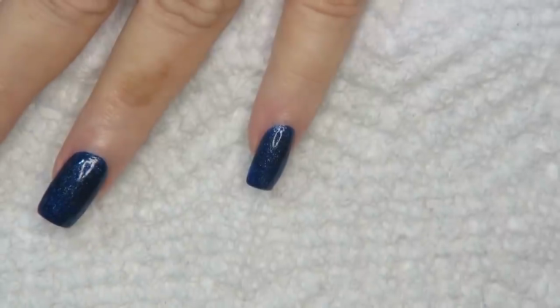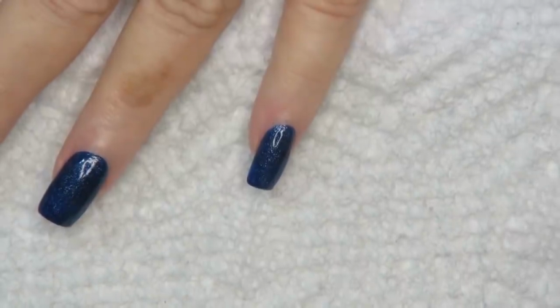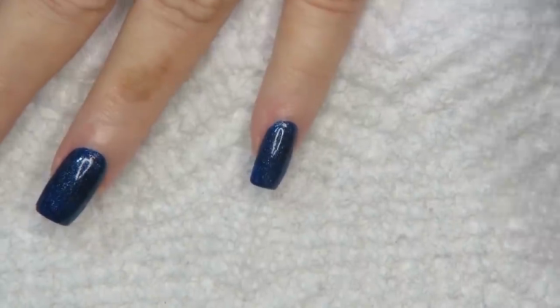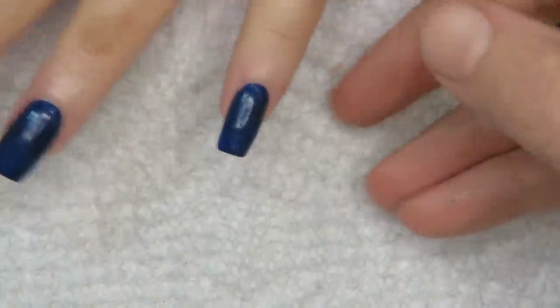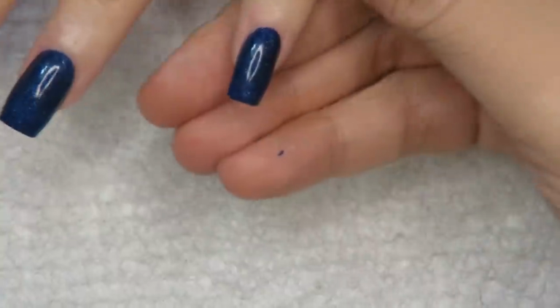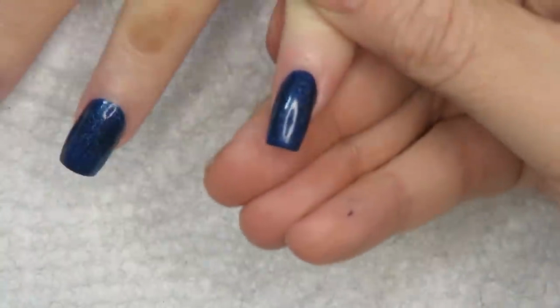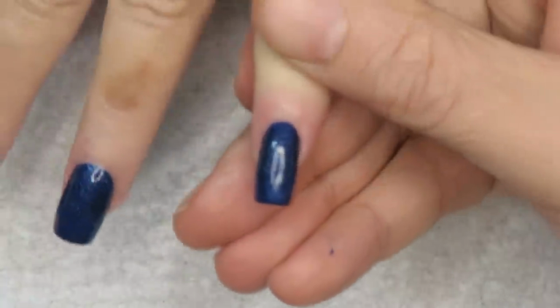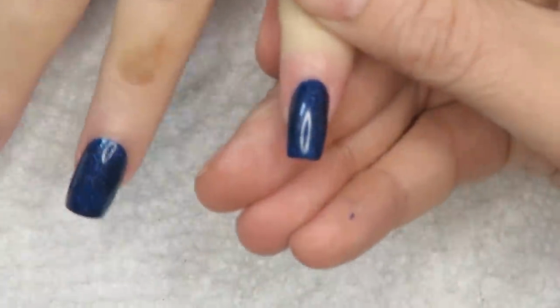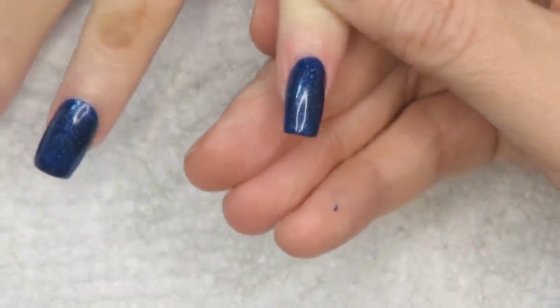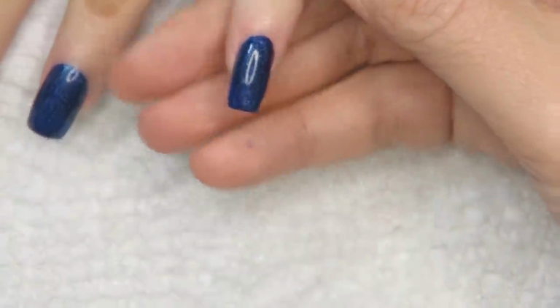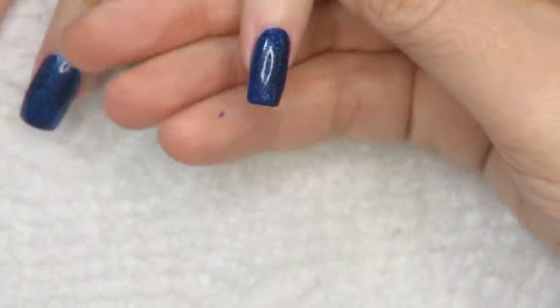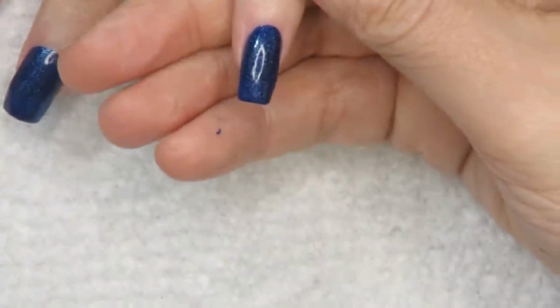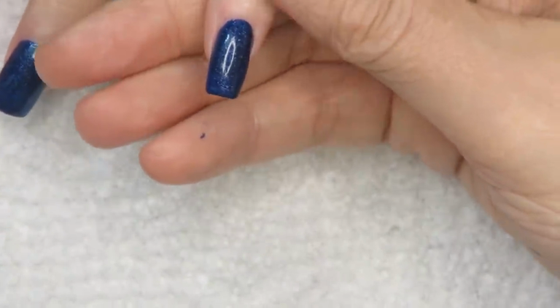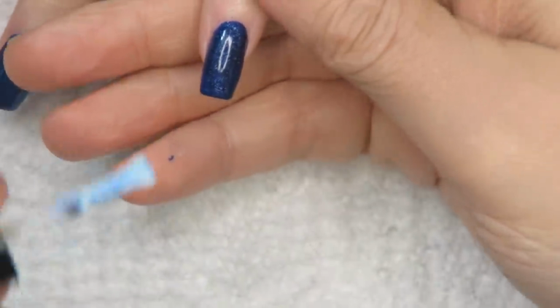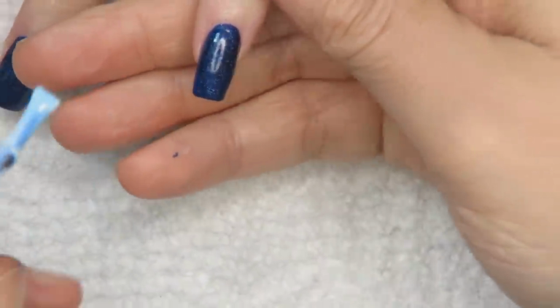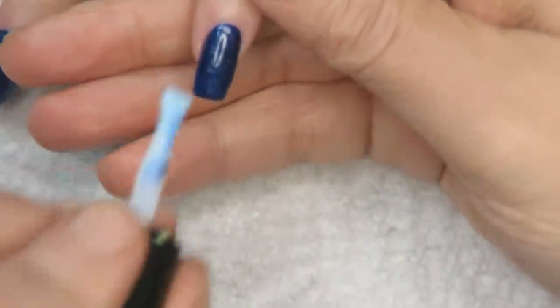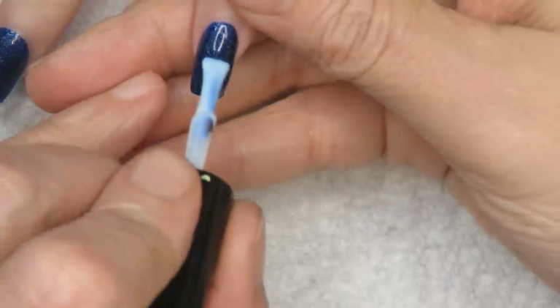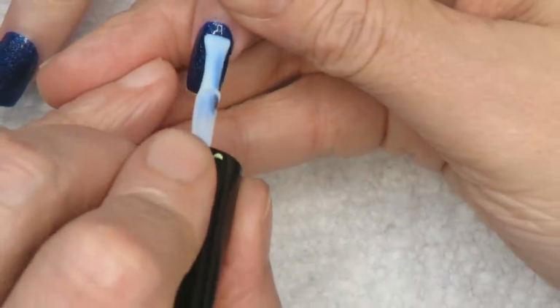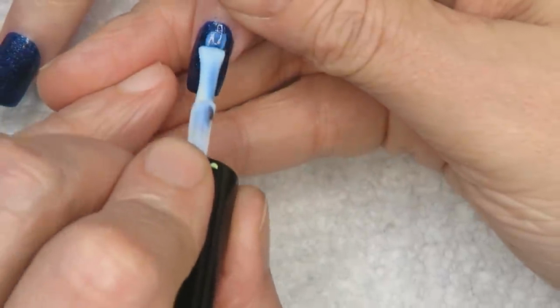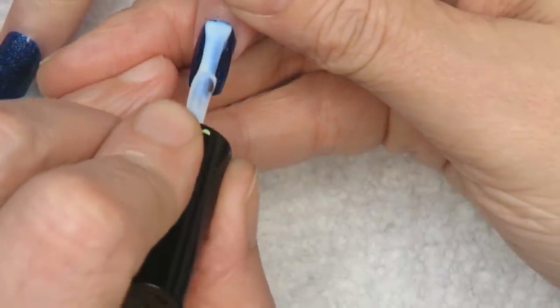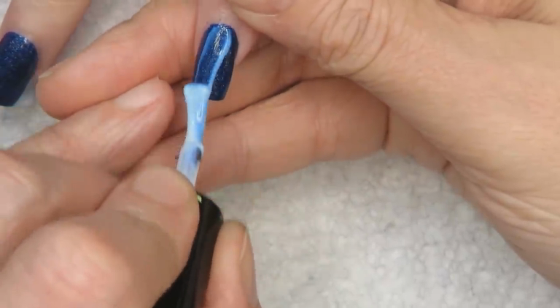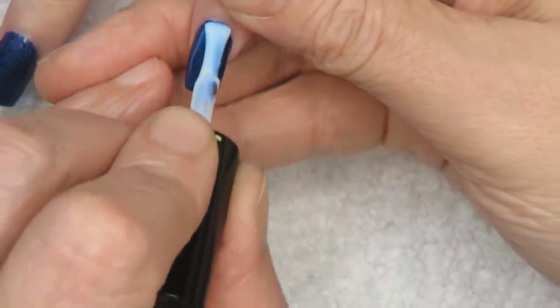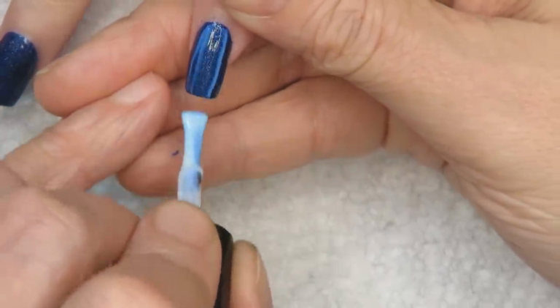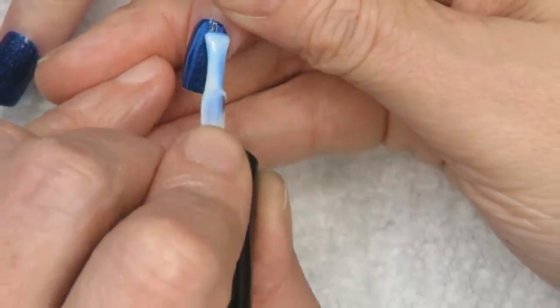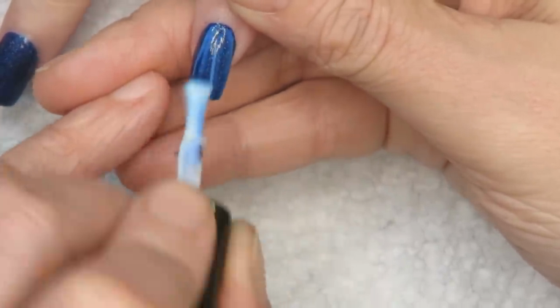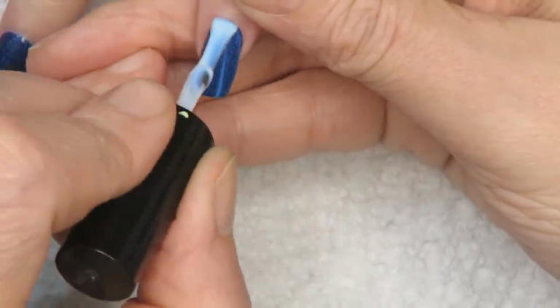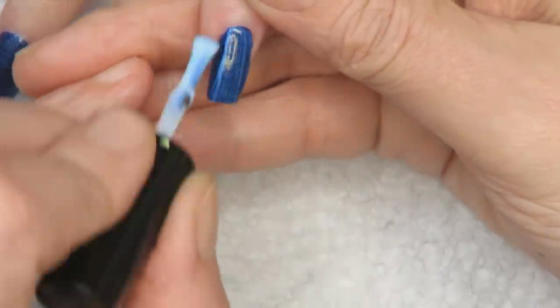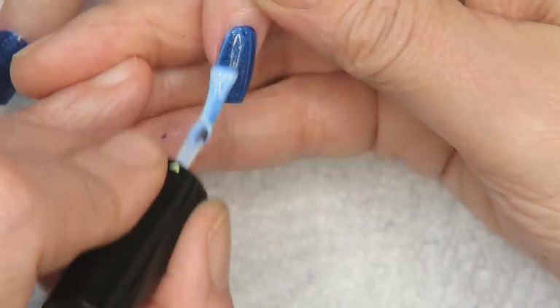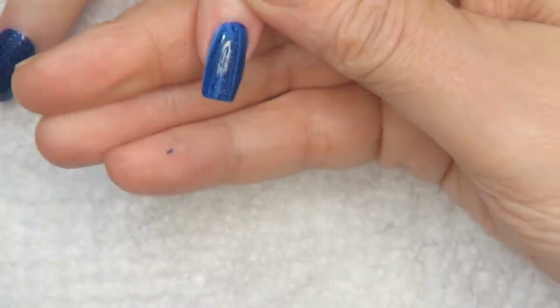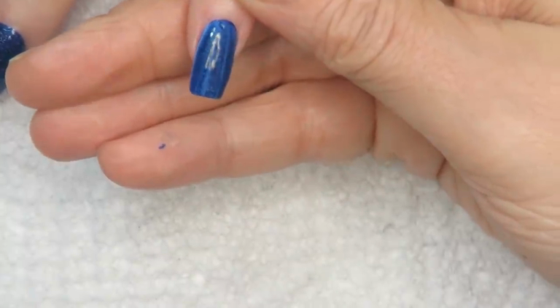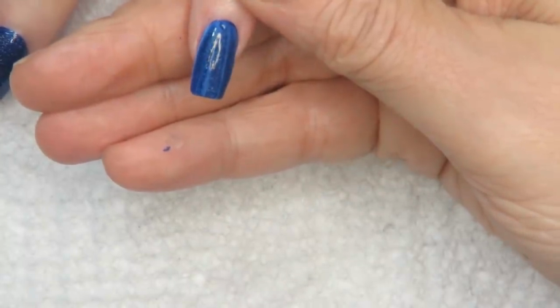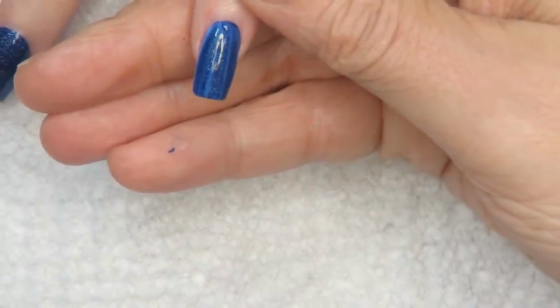Hi everyone, it's Robin. I'm here with my client and we are going to do a beautiful design for beginners. I've started the tutorial with a dark blue polish and I'm going over it with a little bit of foil glue adhesive.